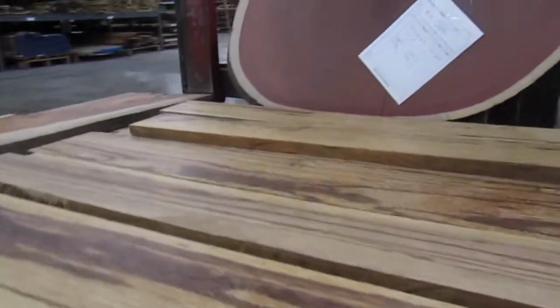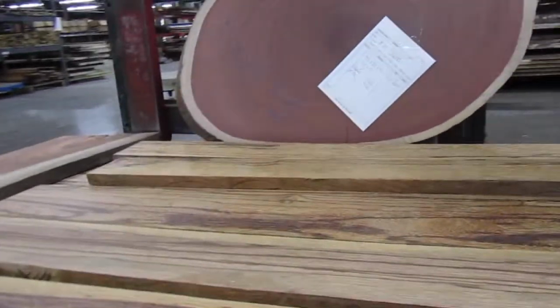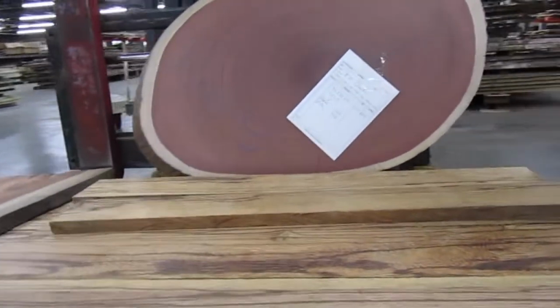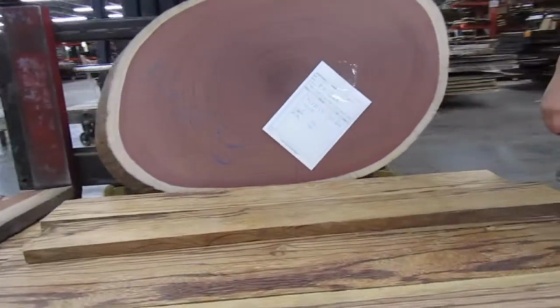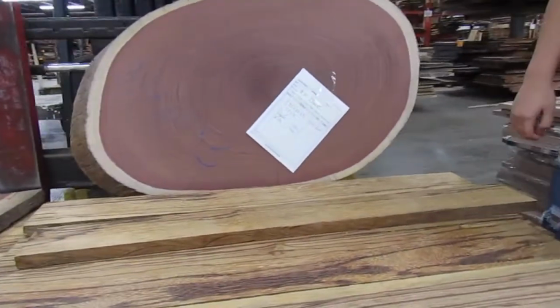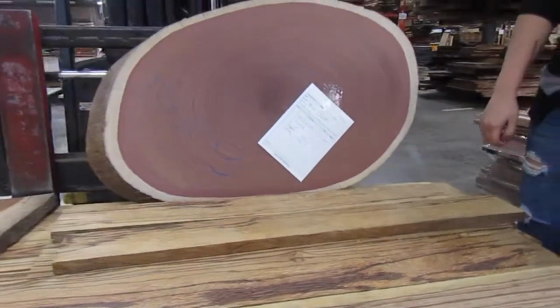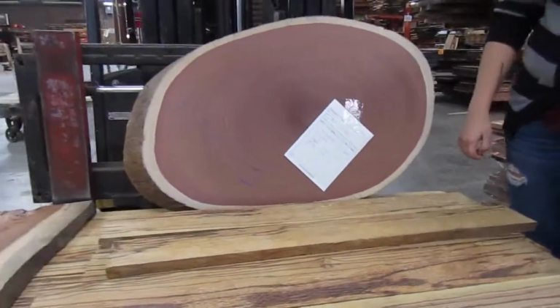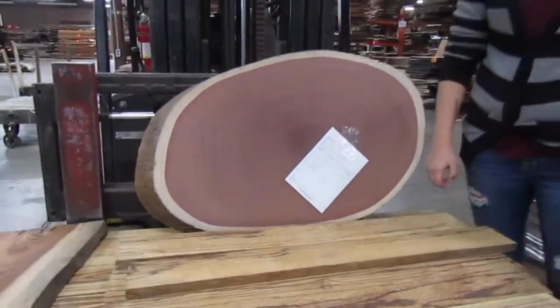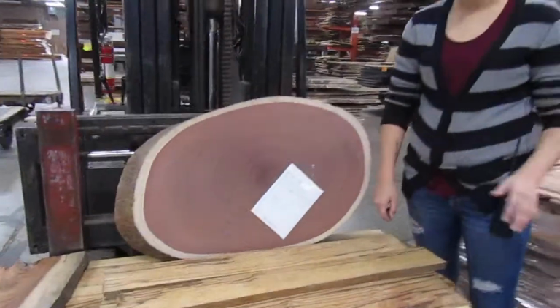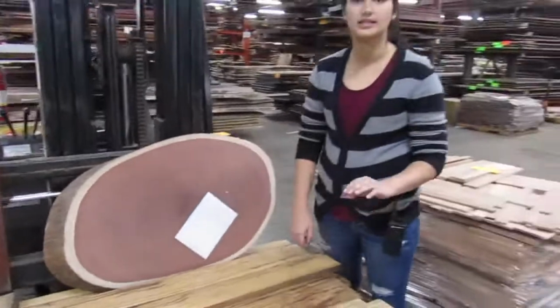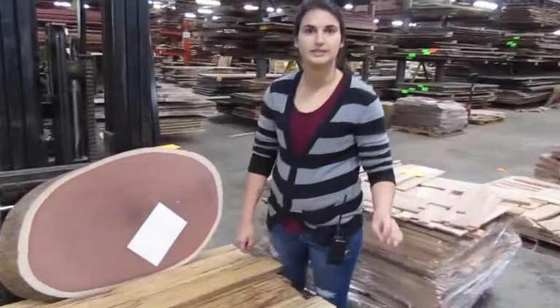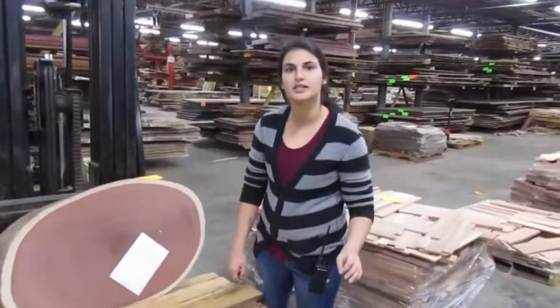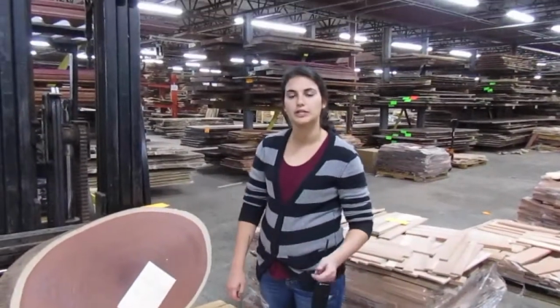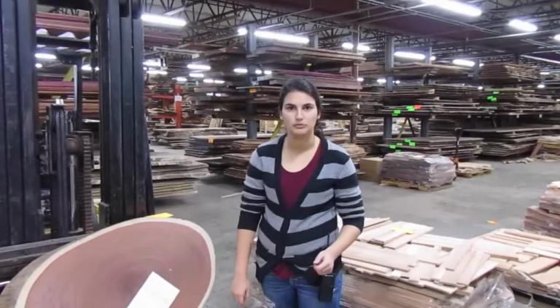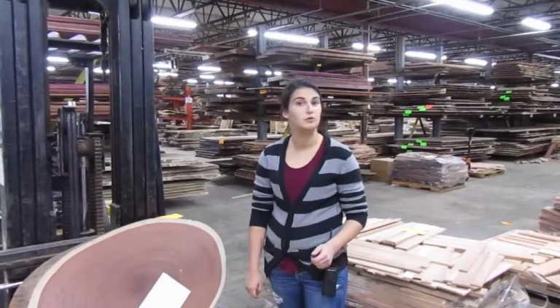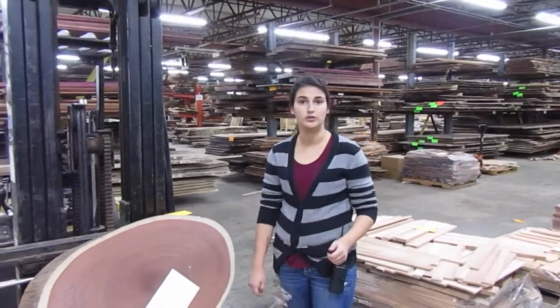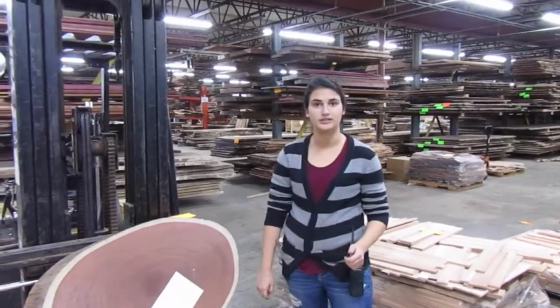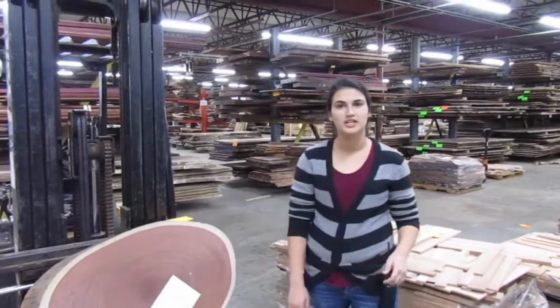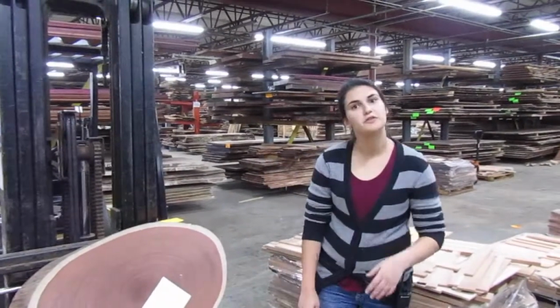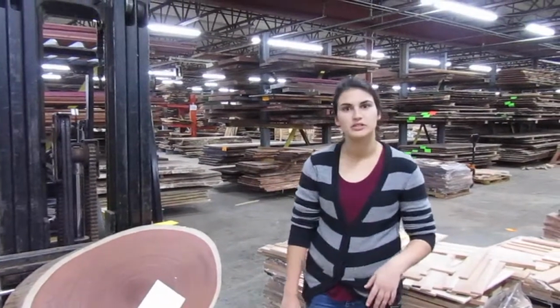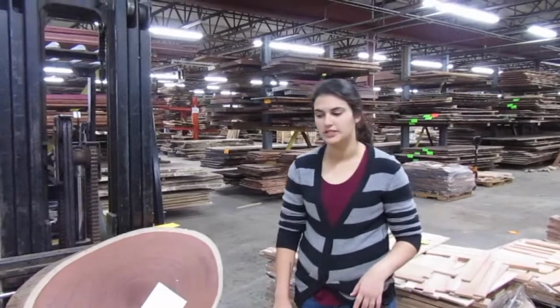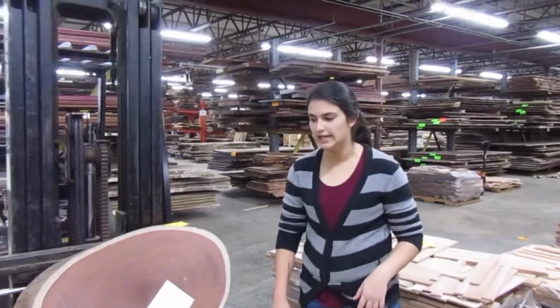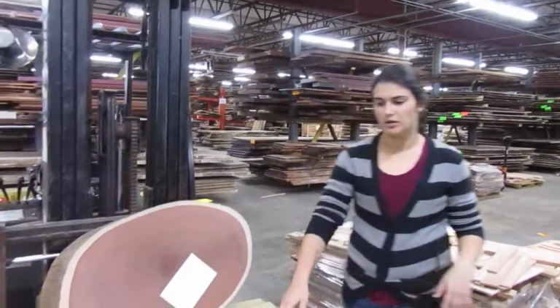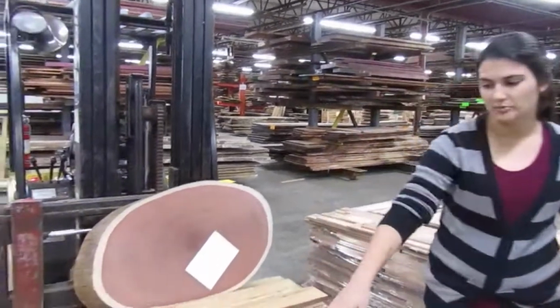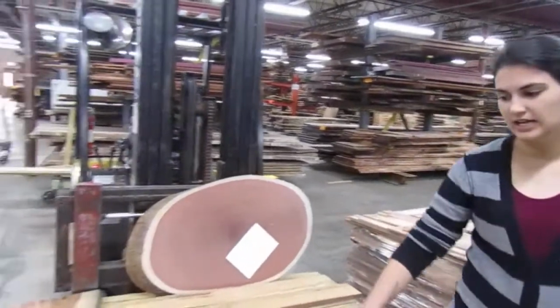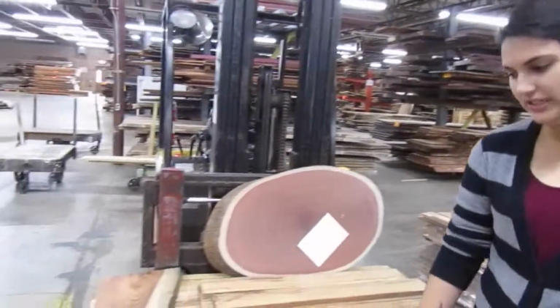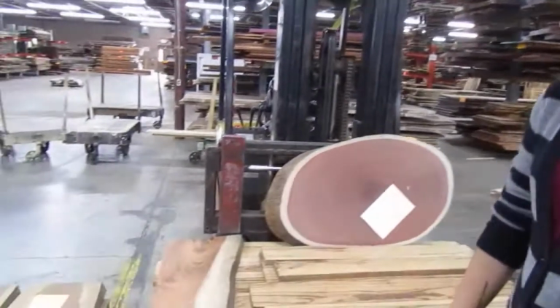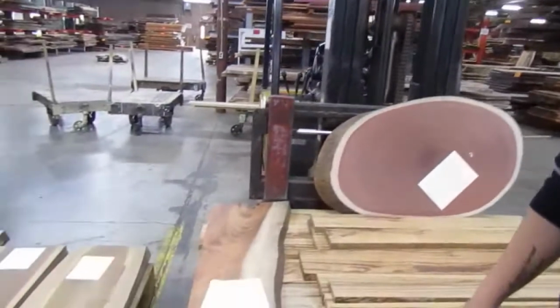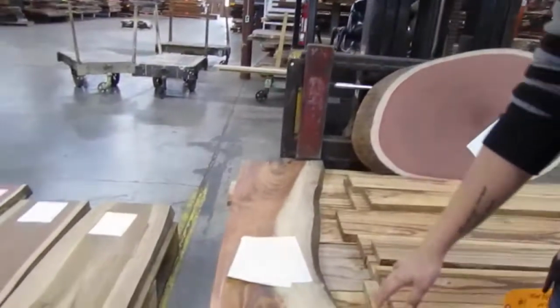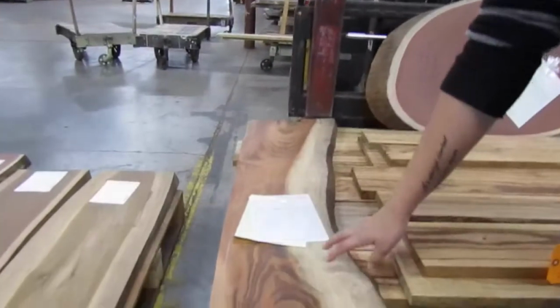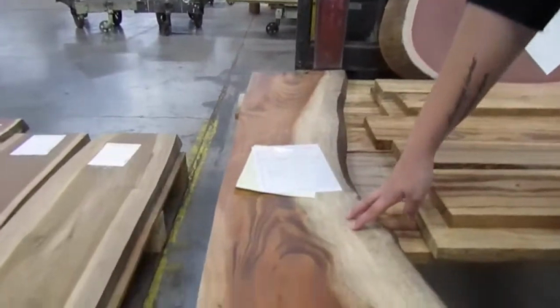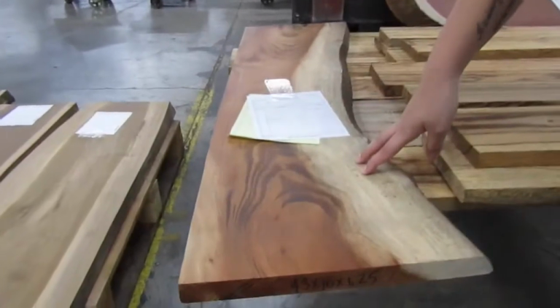We also are doing some slab options. In my last video, I mentioned all exotic slabs, excluding our waterfall babinga, will be included in our sale. So I have a few options here for you today. Our first option, I pulled out a nice hobillo one live edge slab.